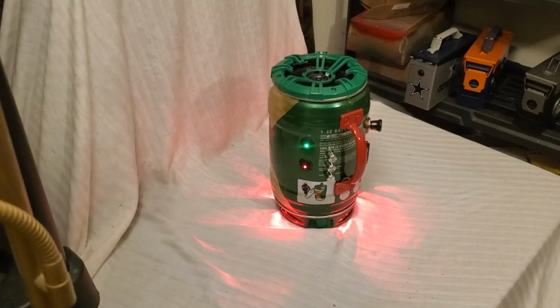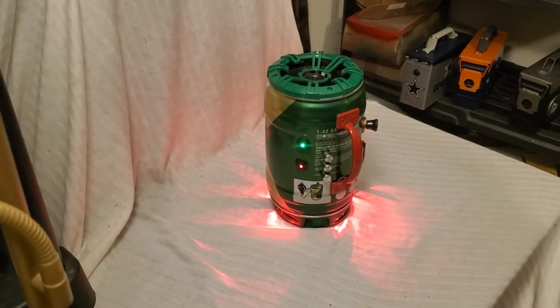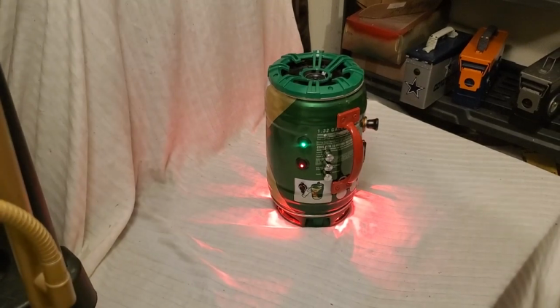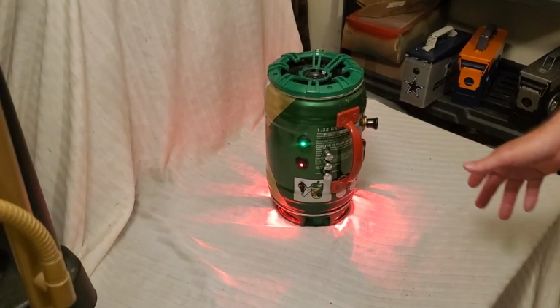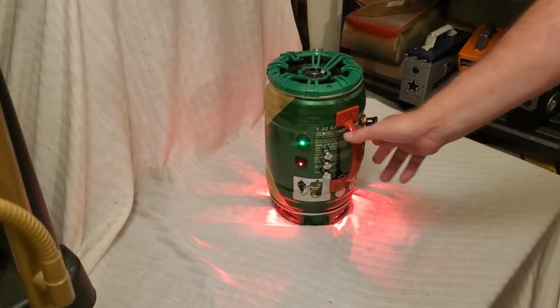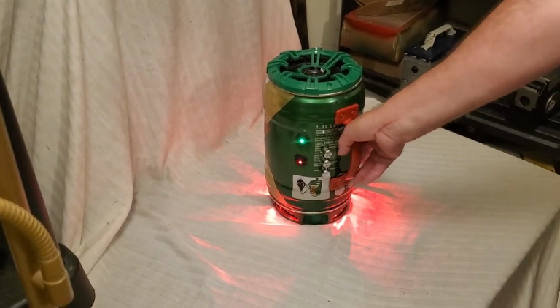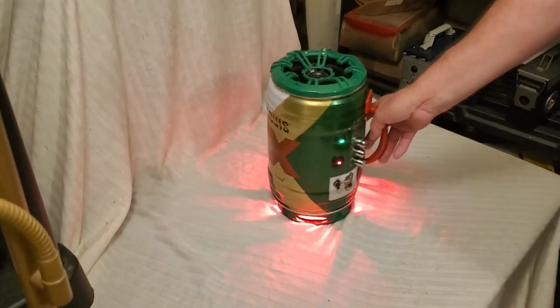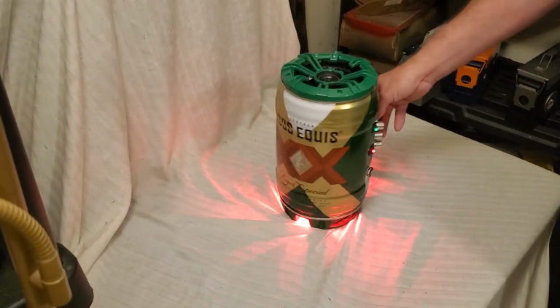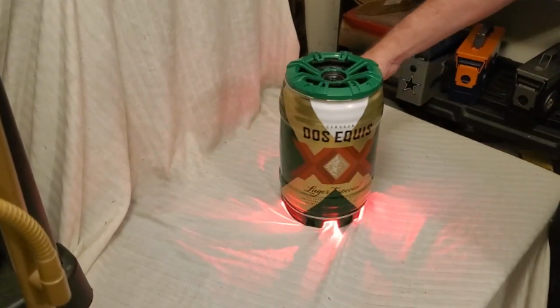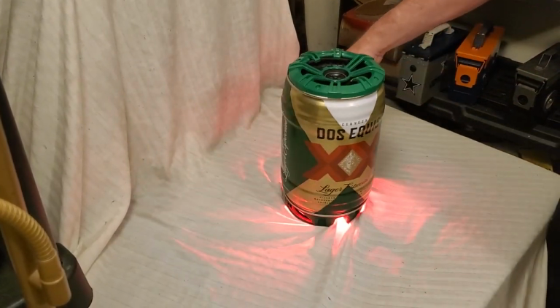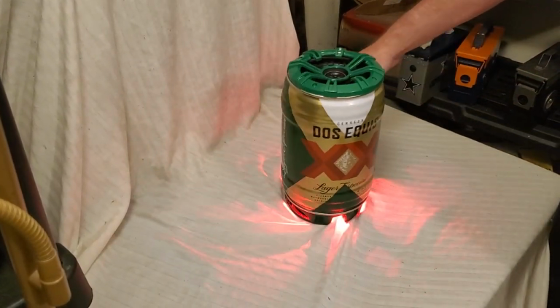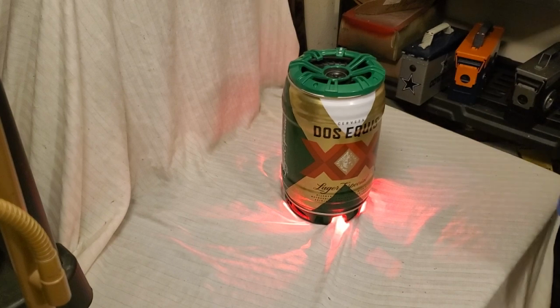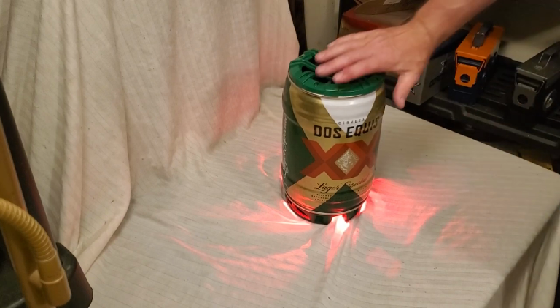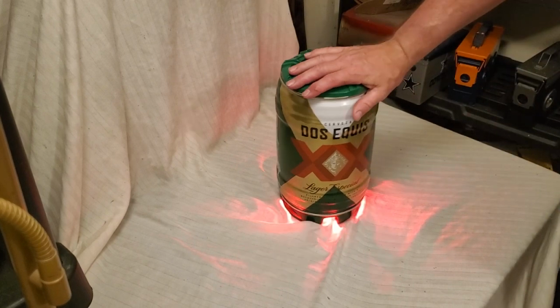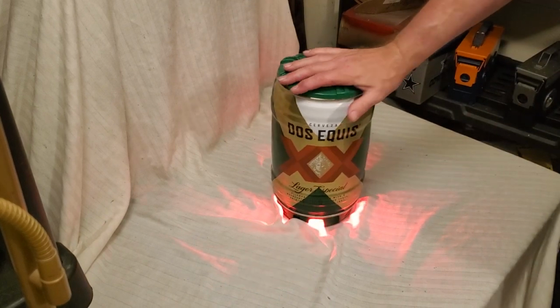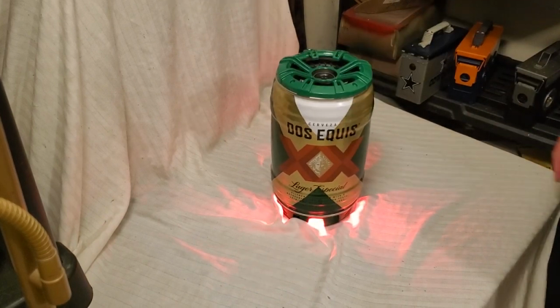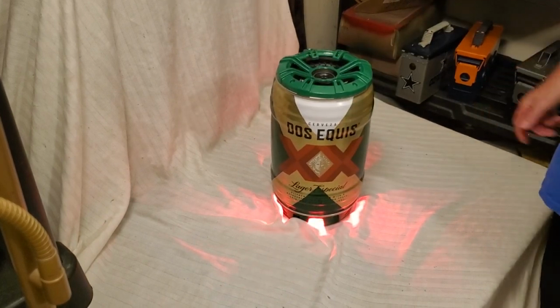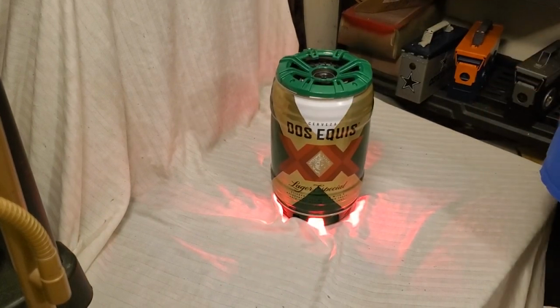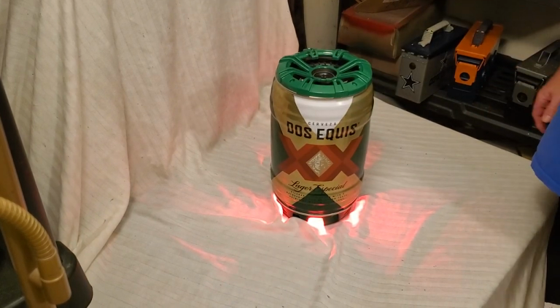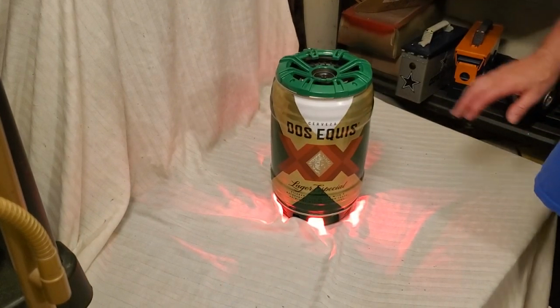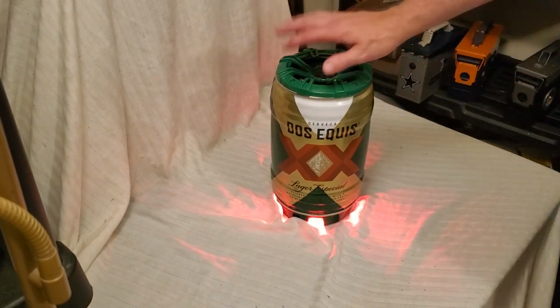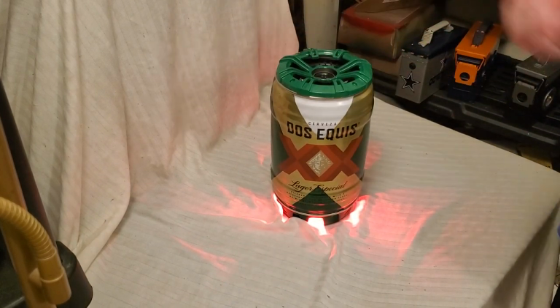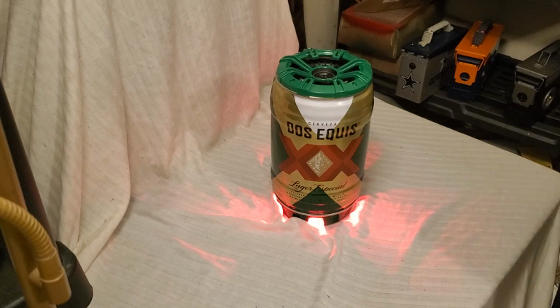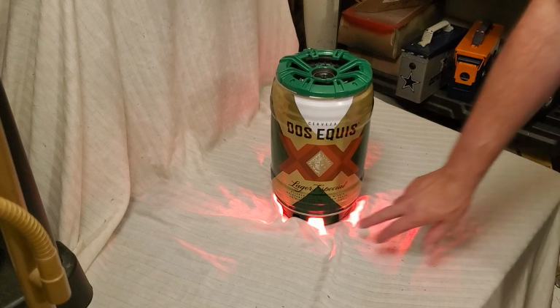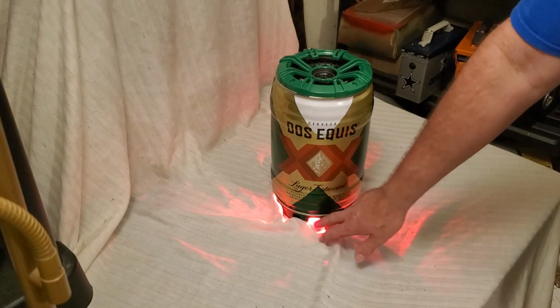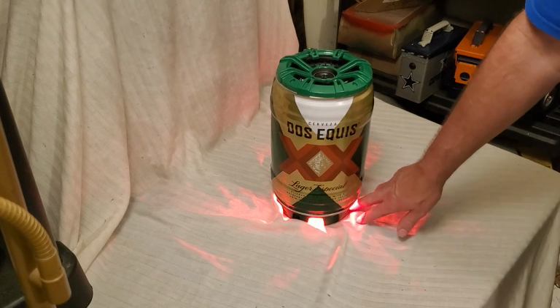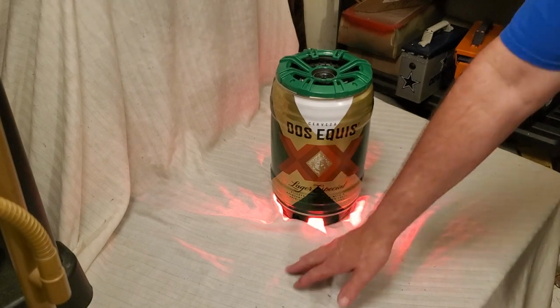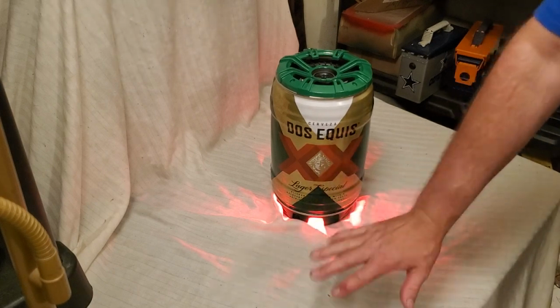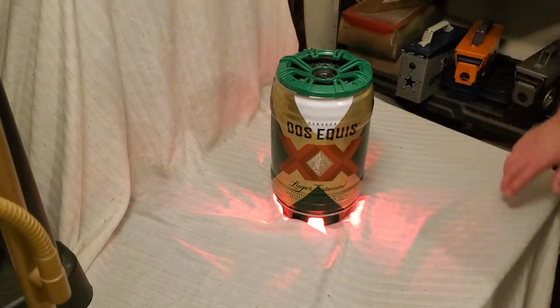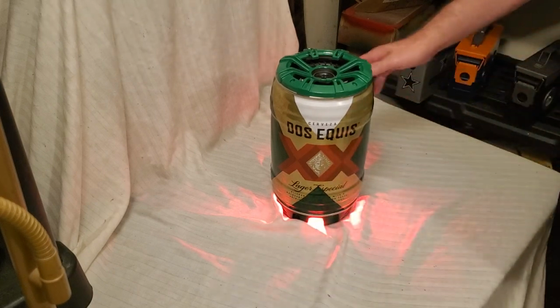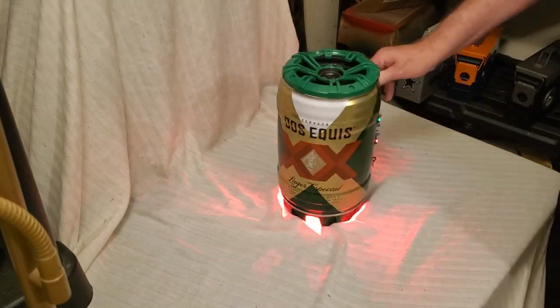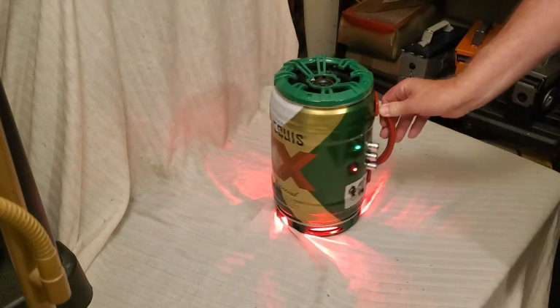Hey everybody, welcome back to DIY Boomboxes in Texas. Look what we have here — a beautiful Jiseki mini keg with a Bluetooth speaker on top. The handle turned into a base, and beautiful red lights underneath.